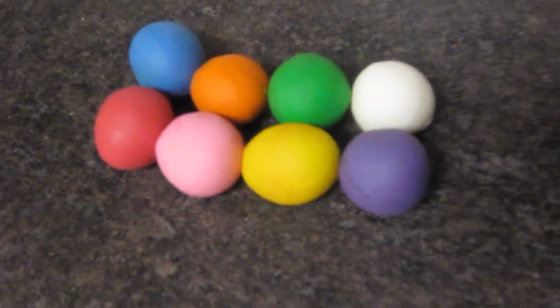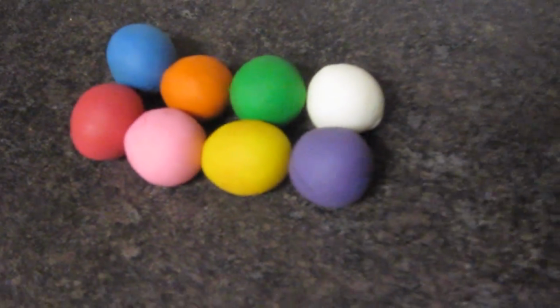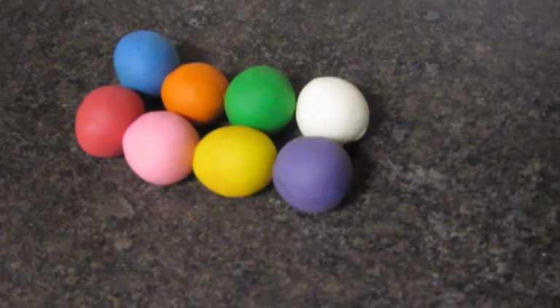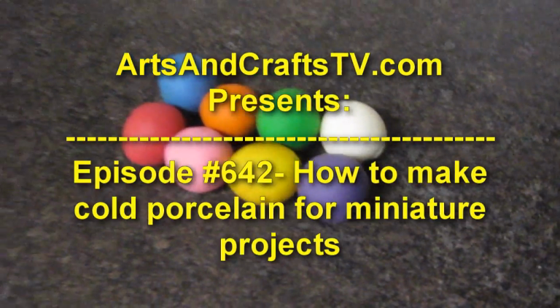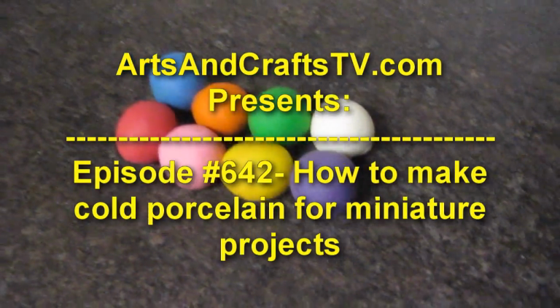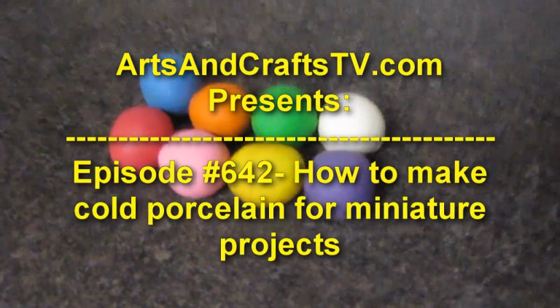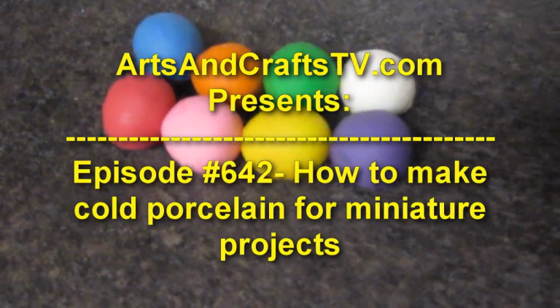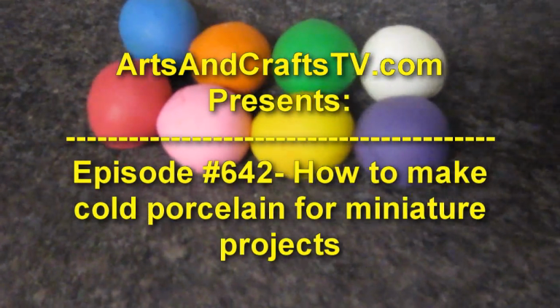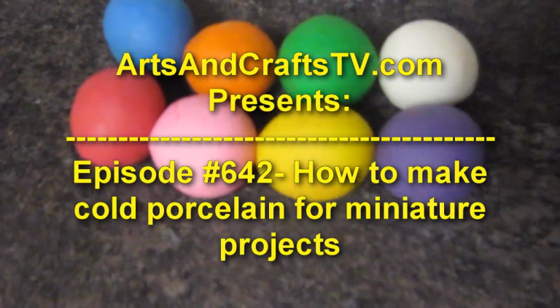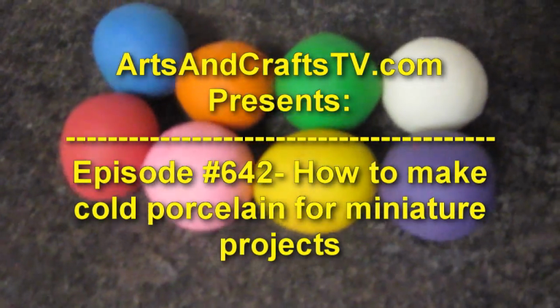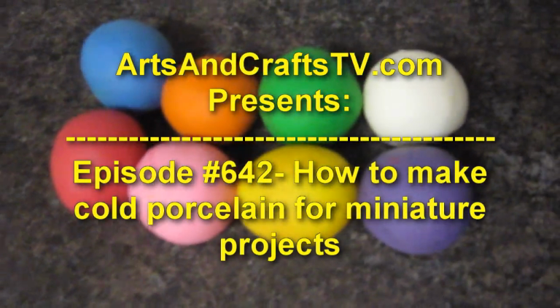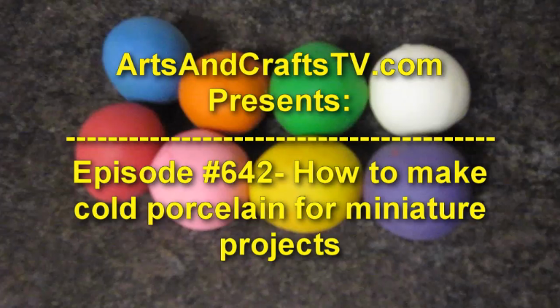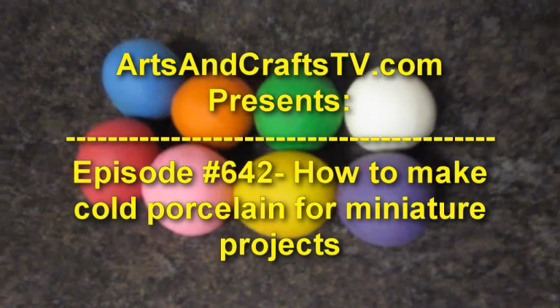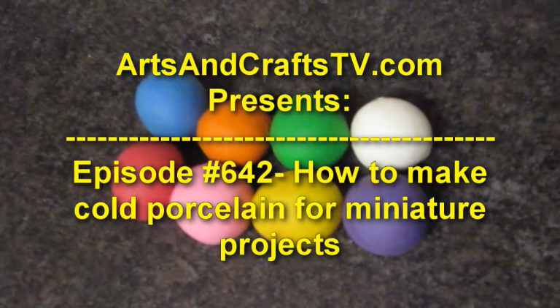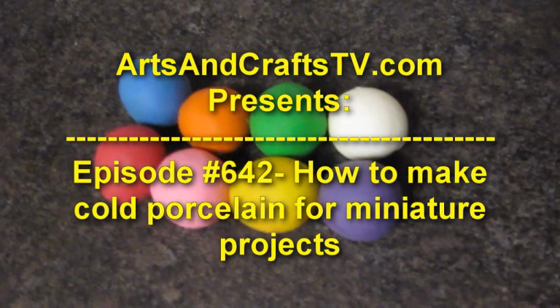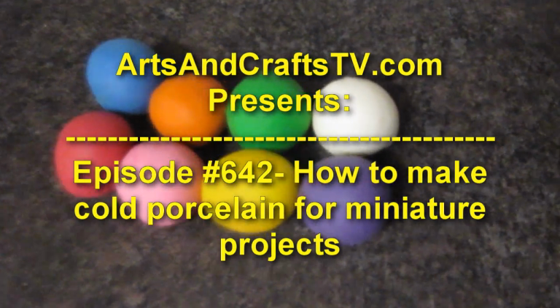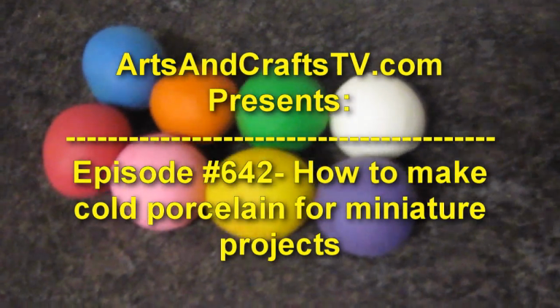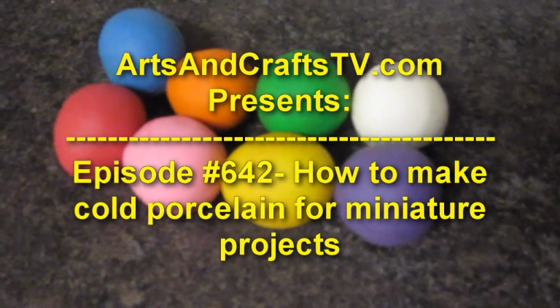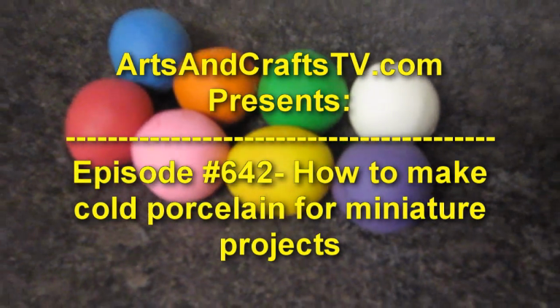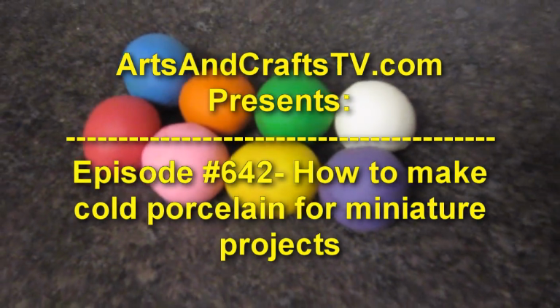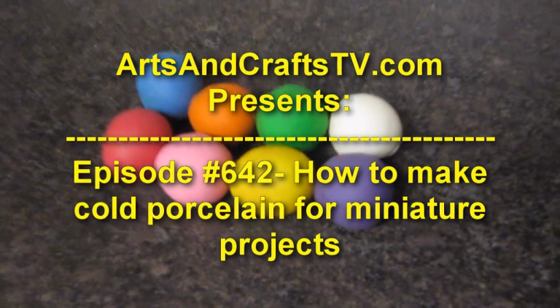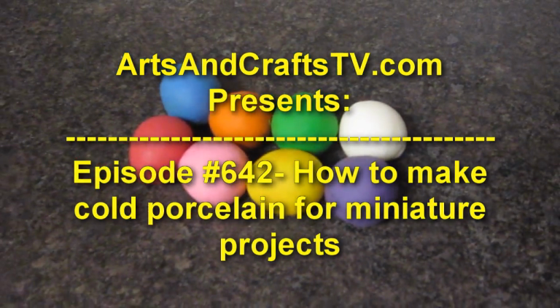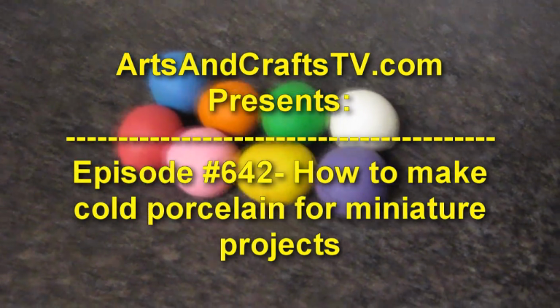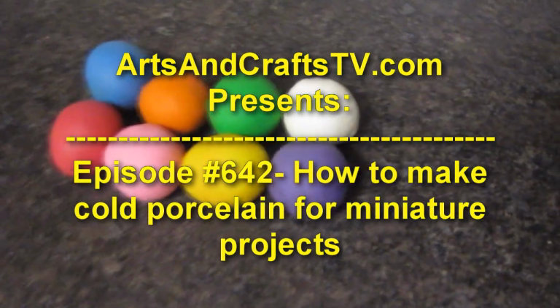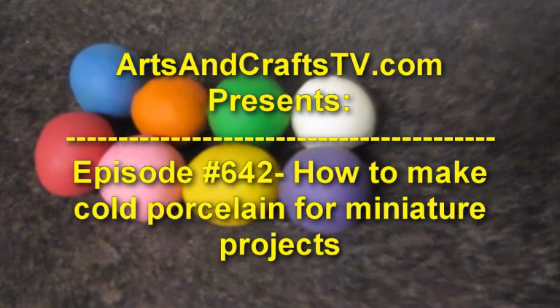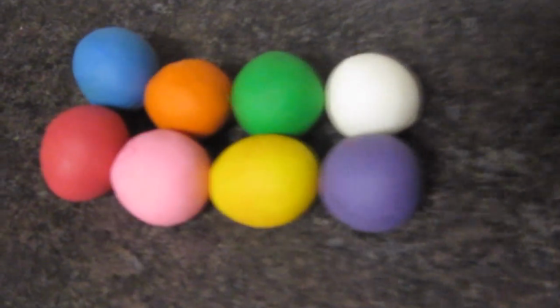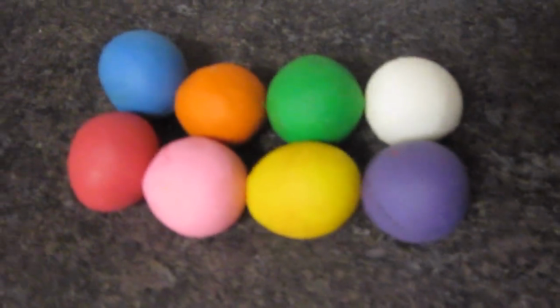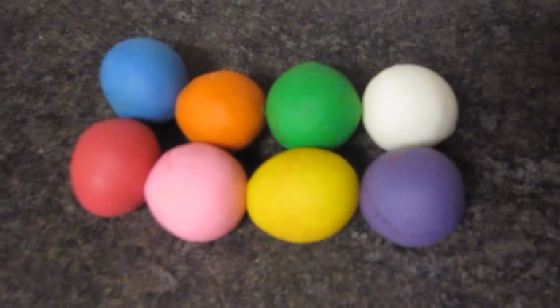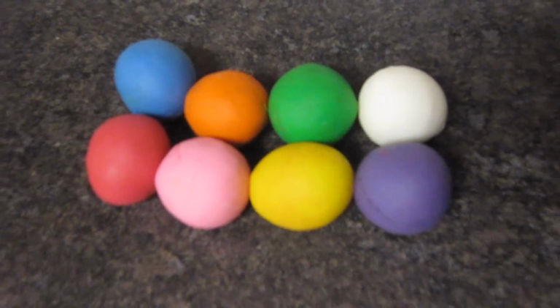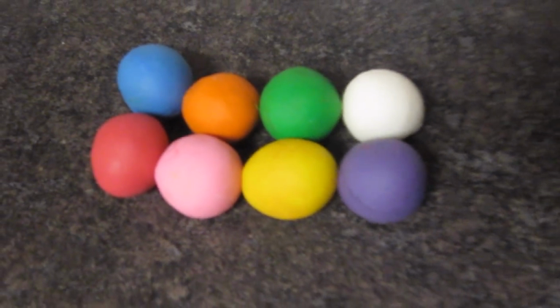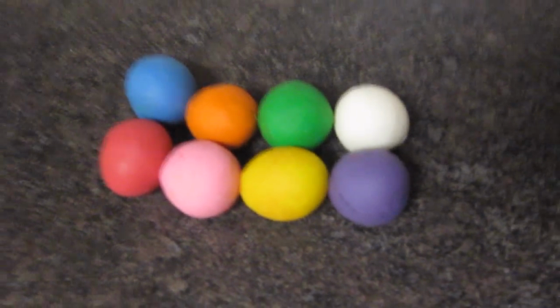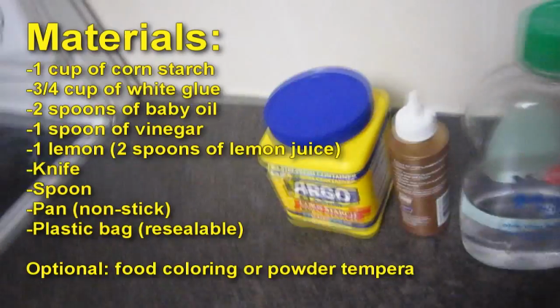Welcome to ArtsAndCraftsTV.com Episode 642: How to make cold porcelain for miniature projects. Here are the materials for the recipe.